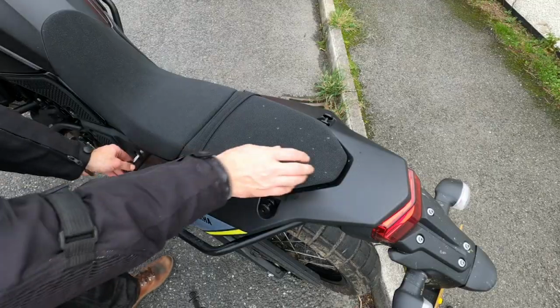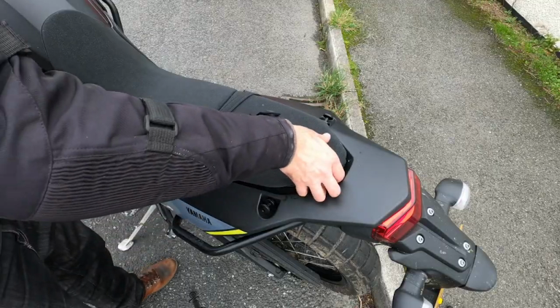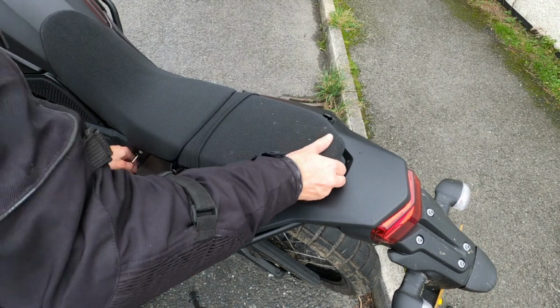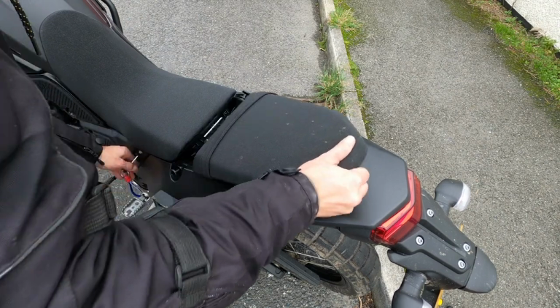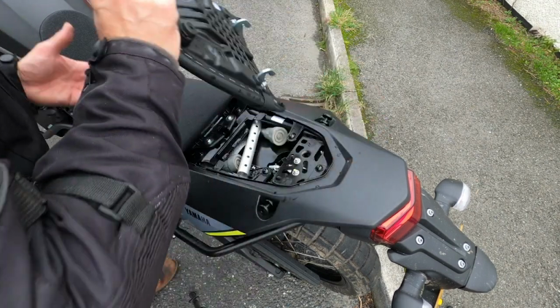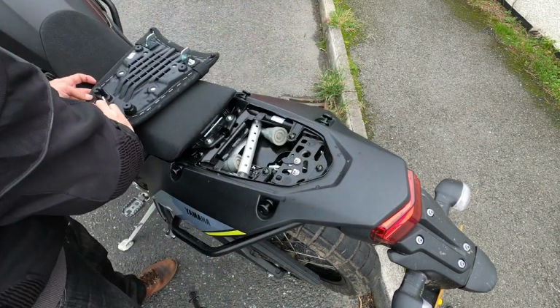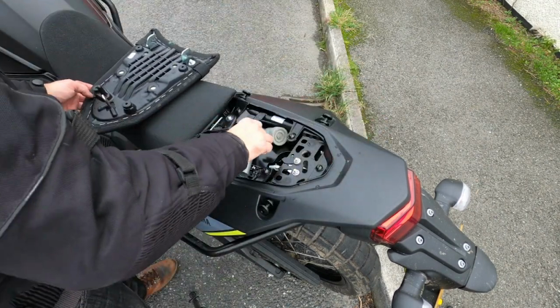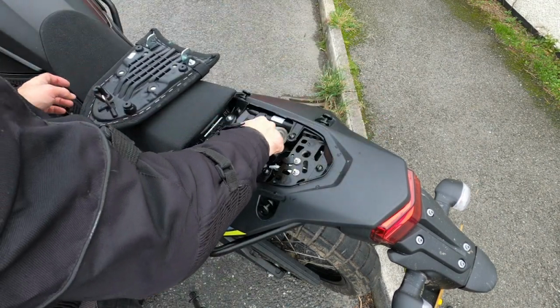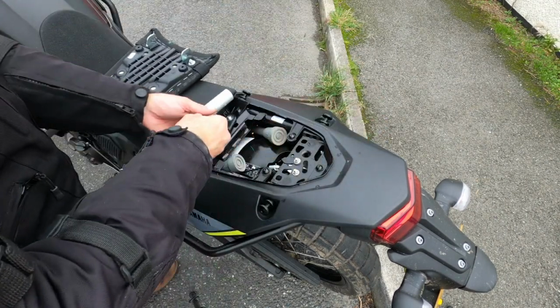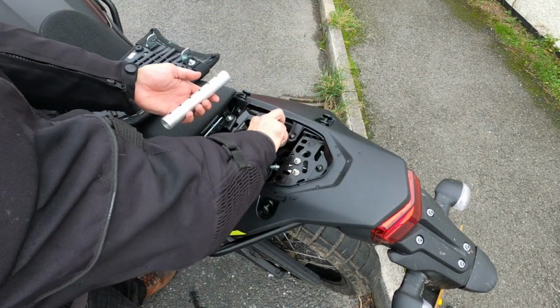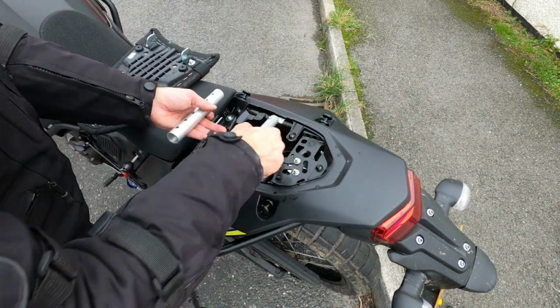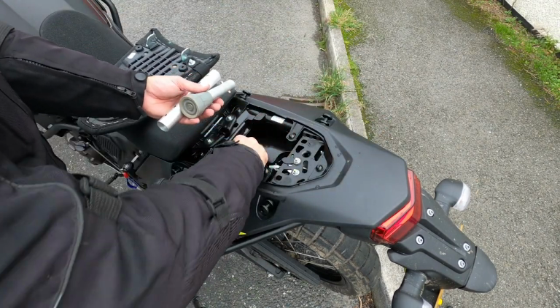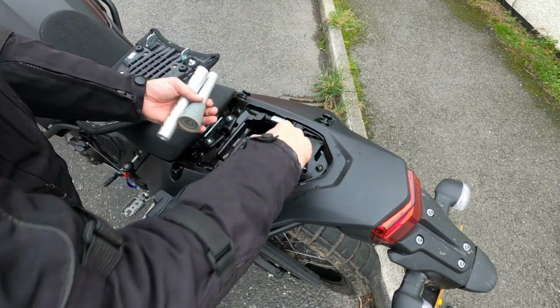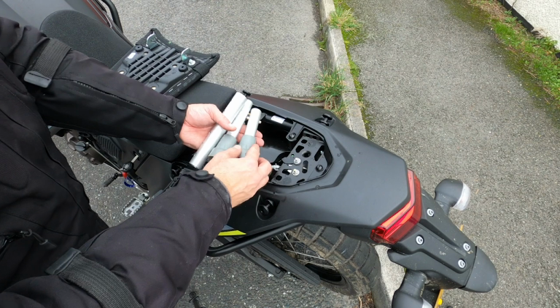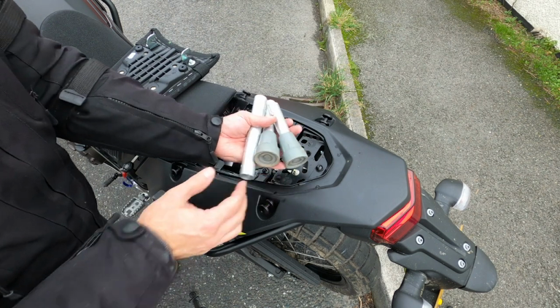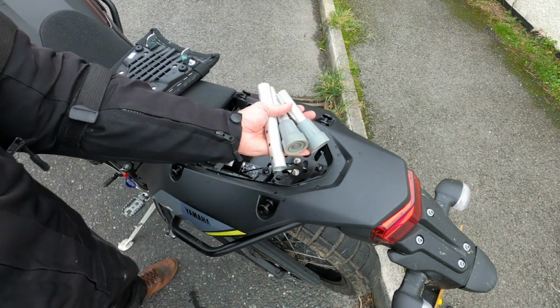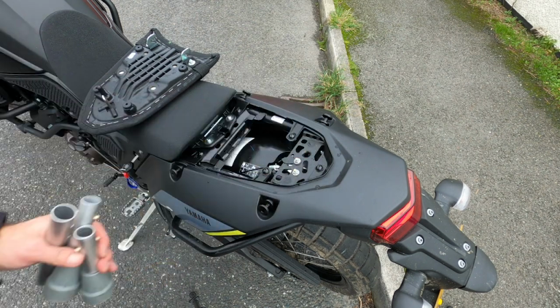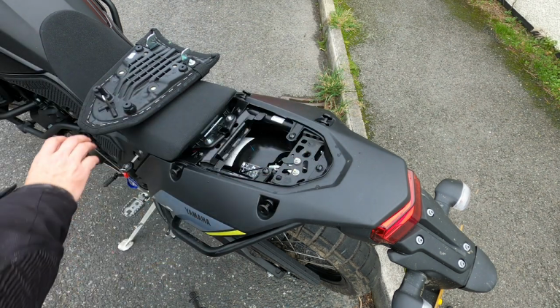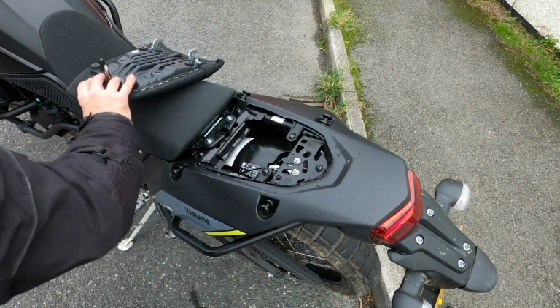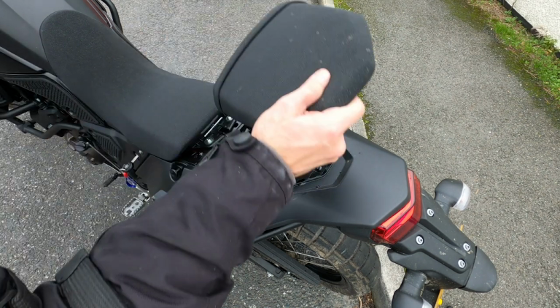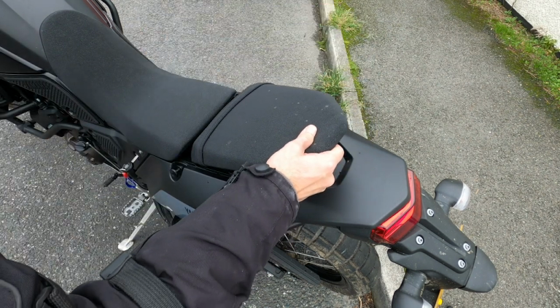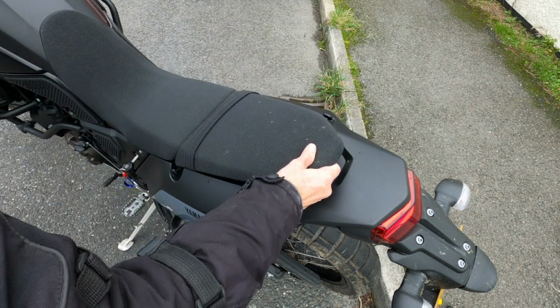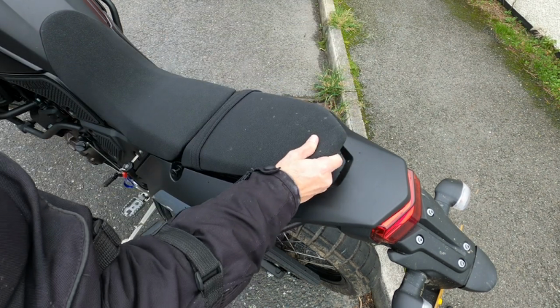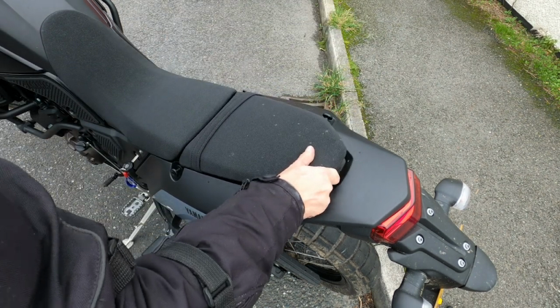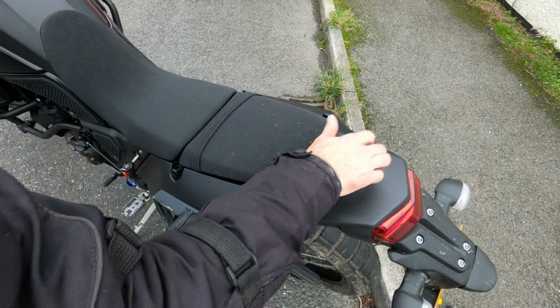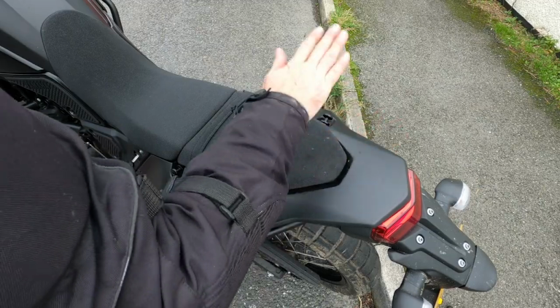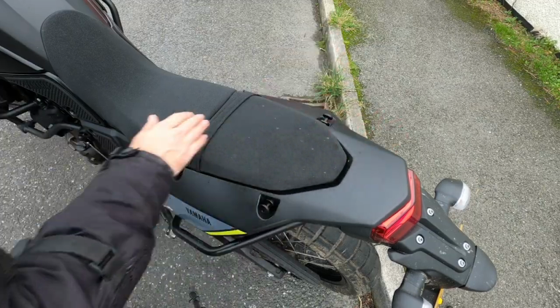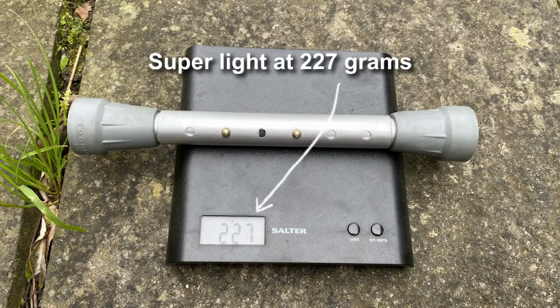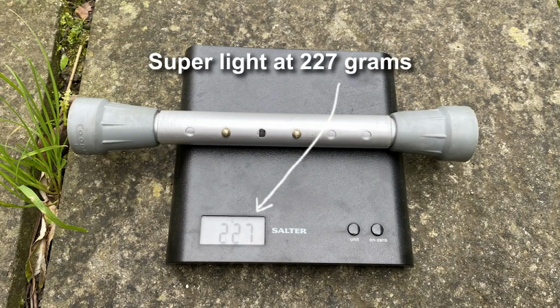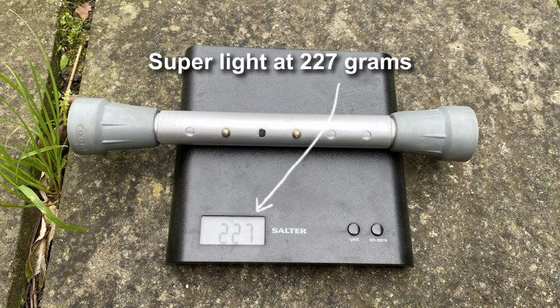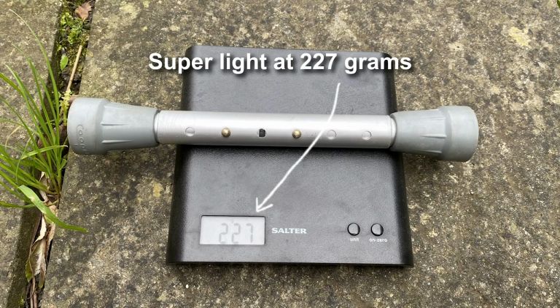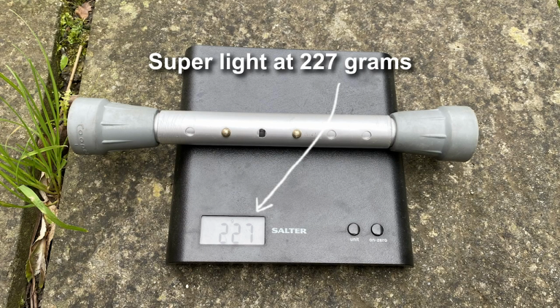It can fit straight into a really tiny space as well. It's just a really tiny little thing — there's practically no storage space on the Tenere, but it even fits under the seat. So yeah, it's really small and really light as well — only 227 grams.